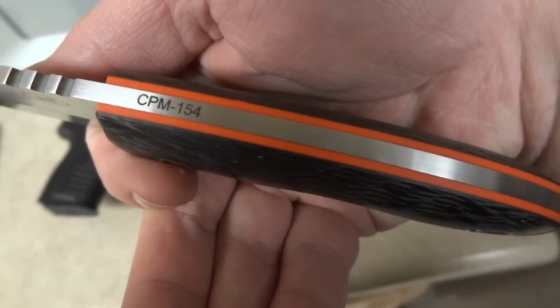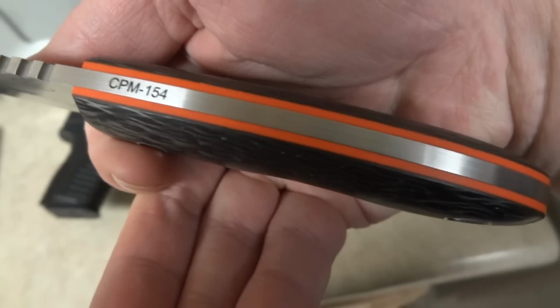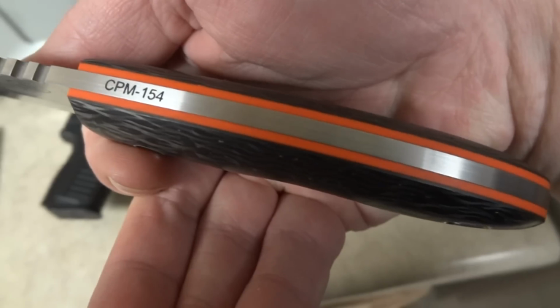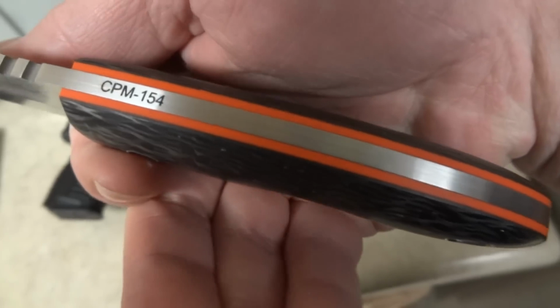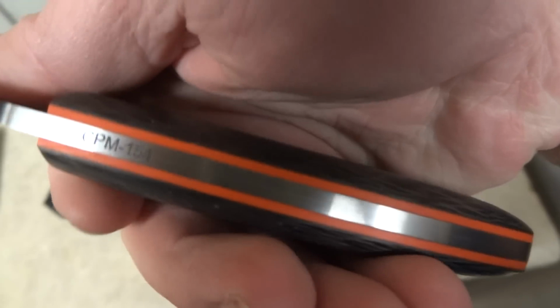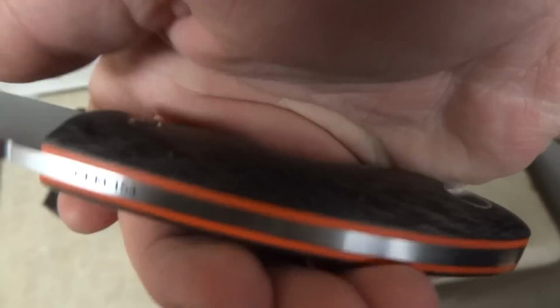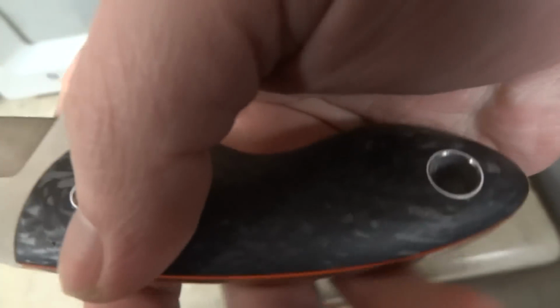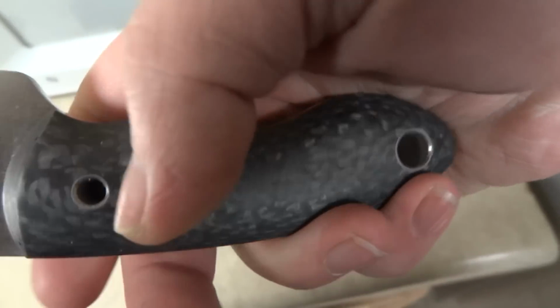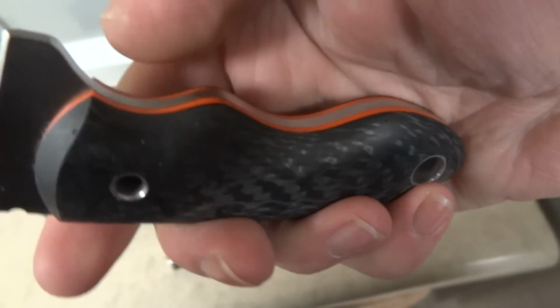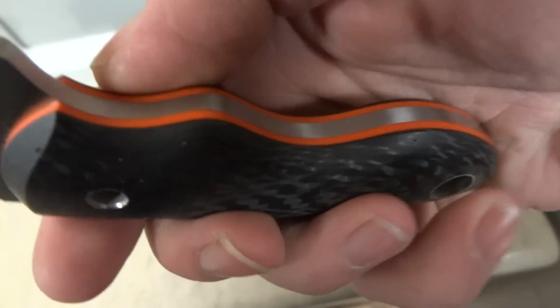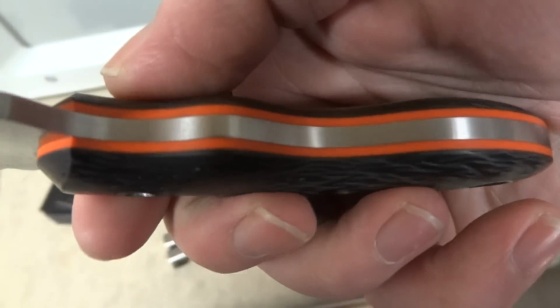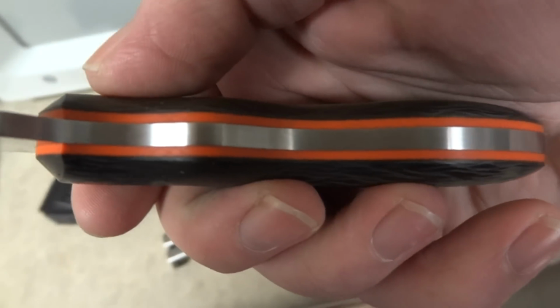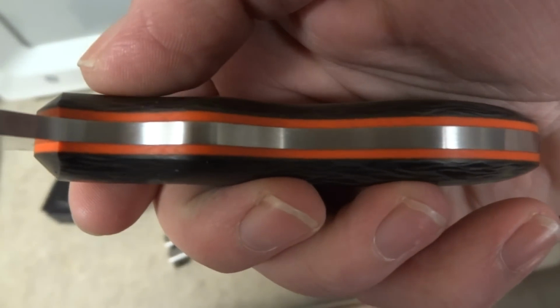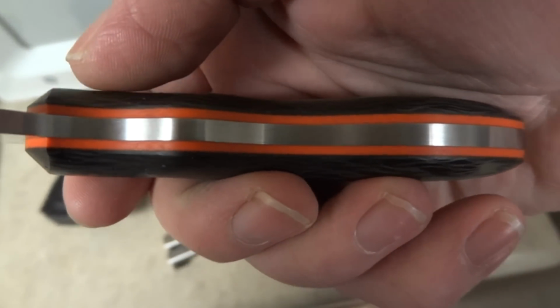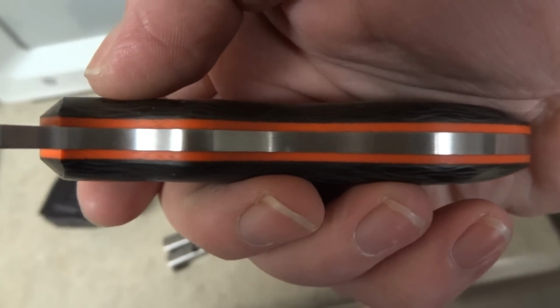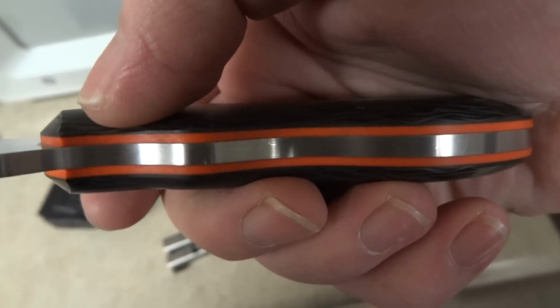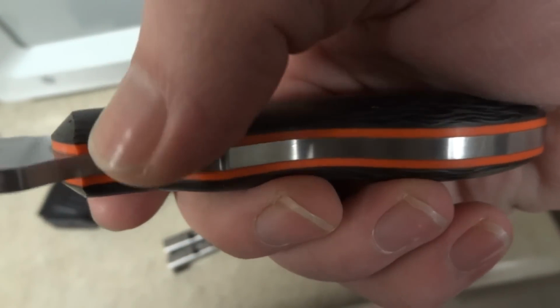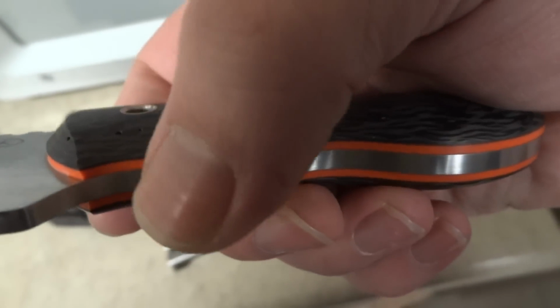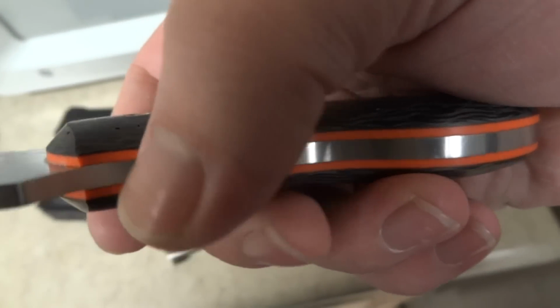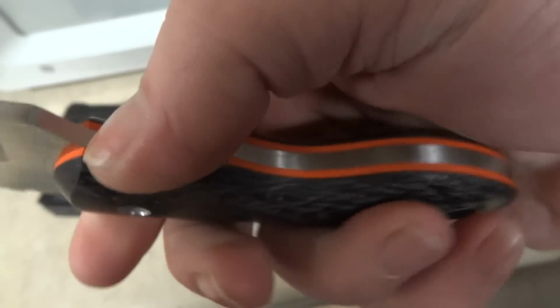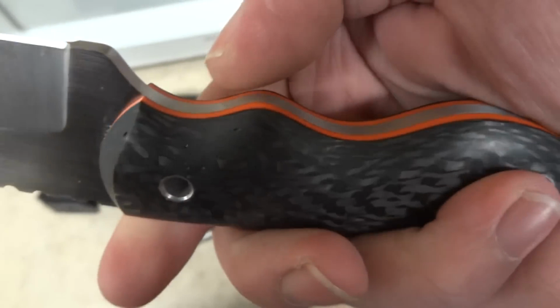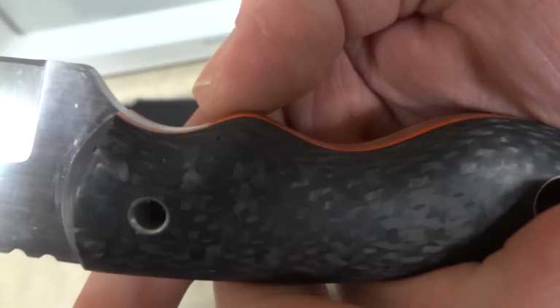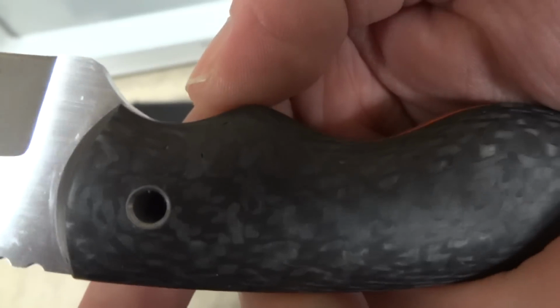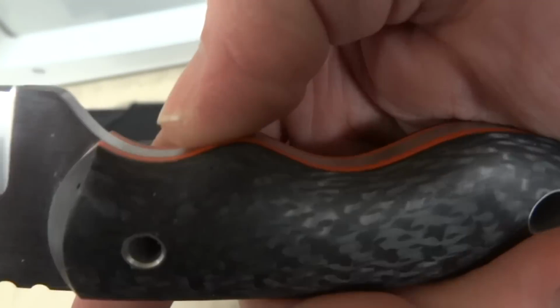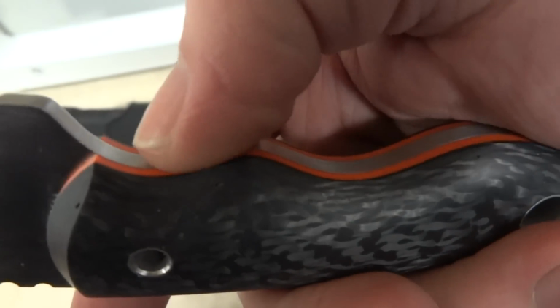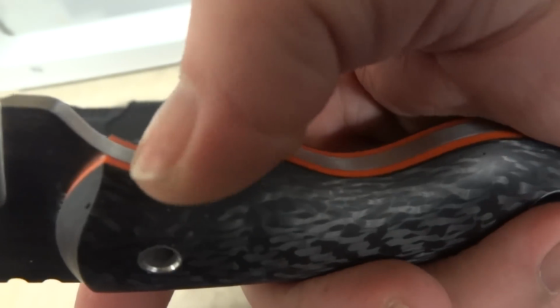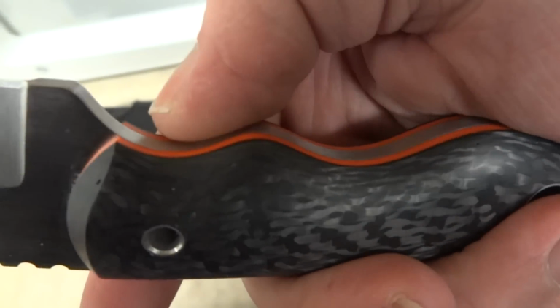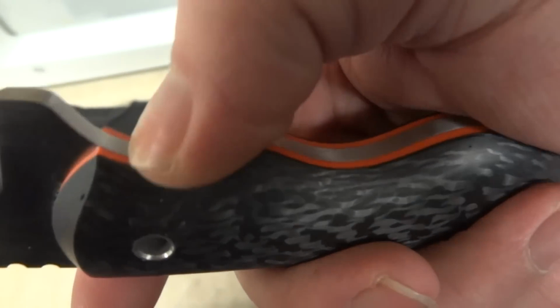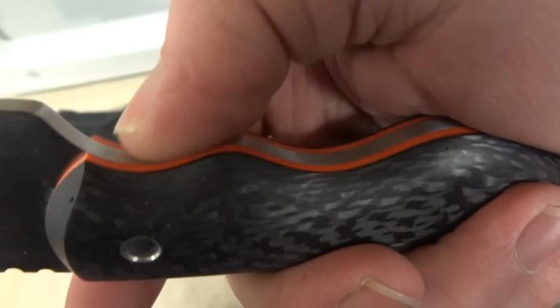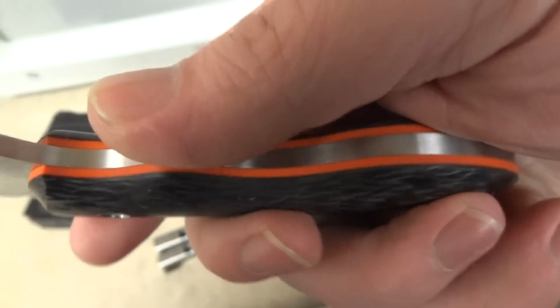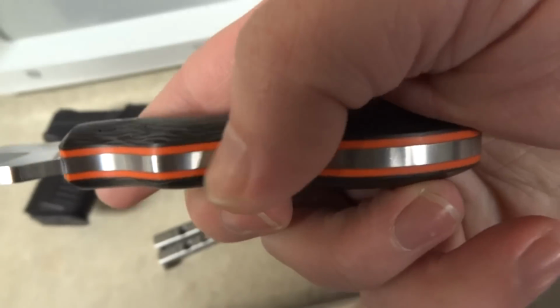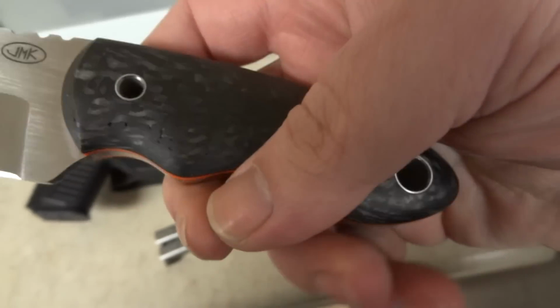Beautiful orange liners with some really thick liners — I love it. The fit and finish is great. I mean, it's just really smooth.